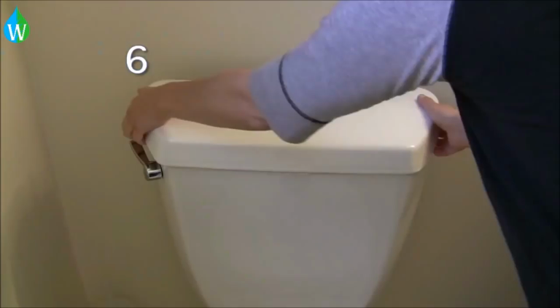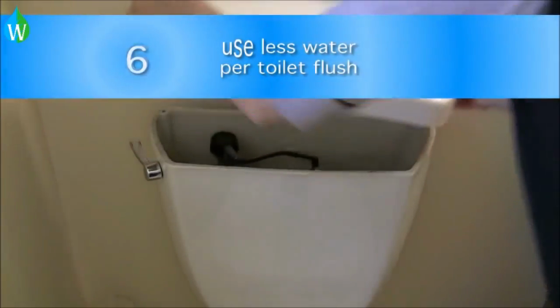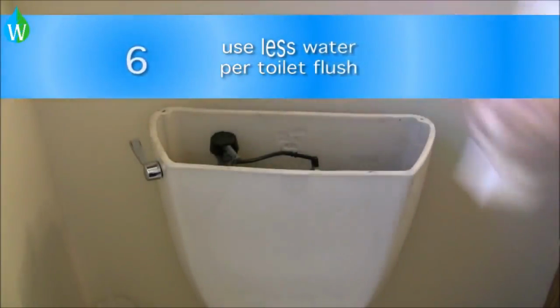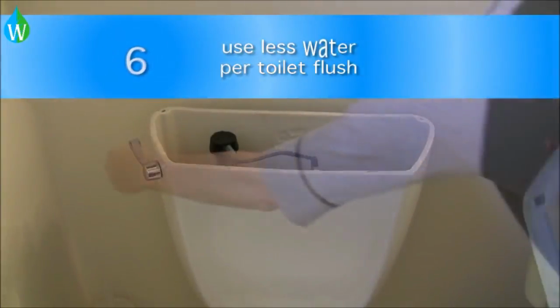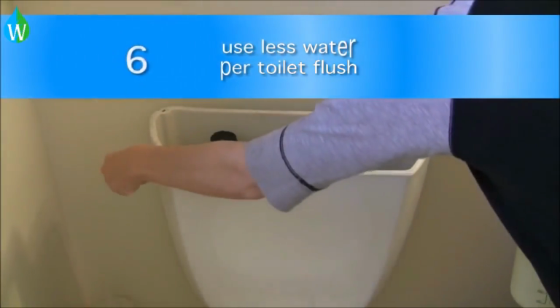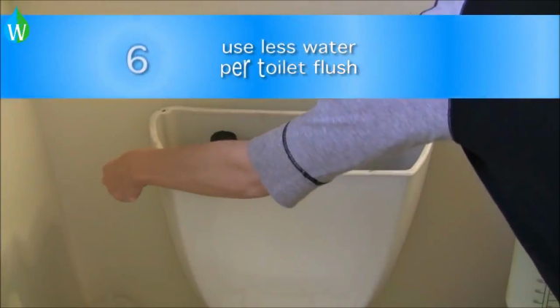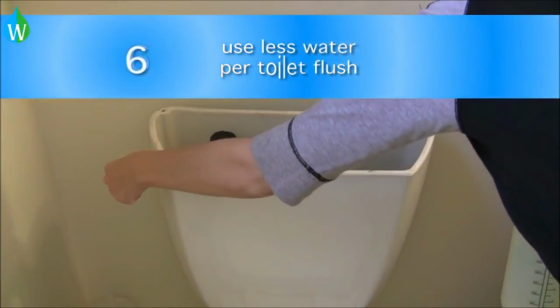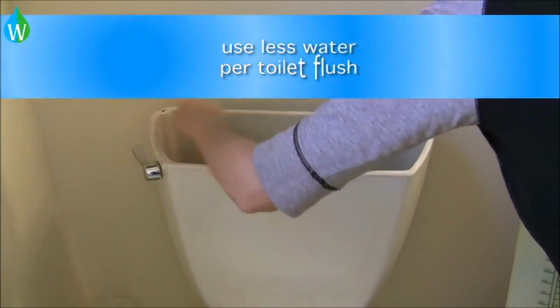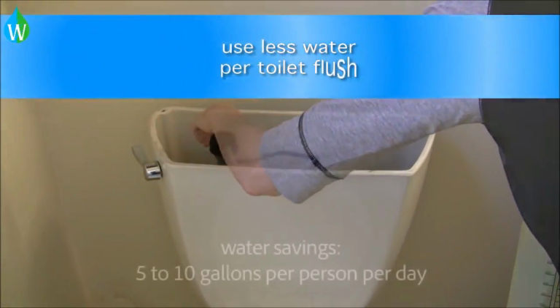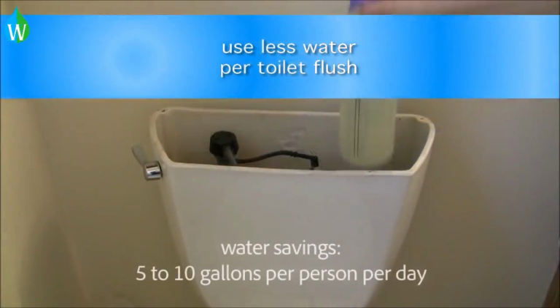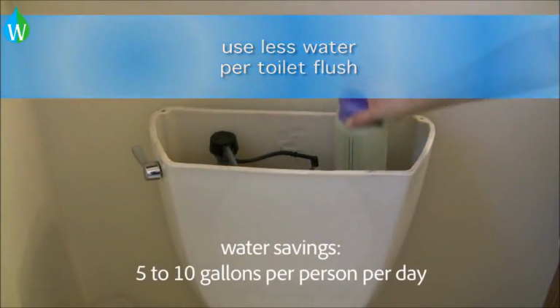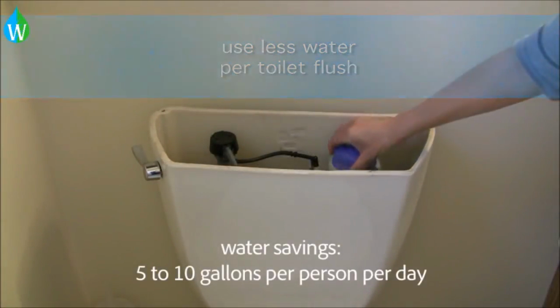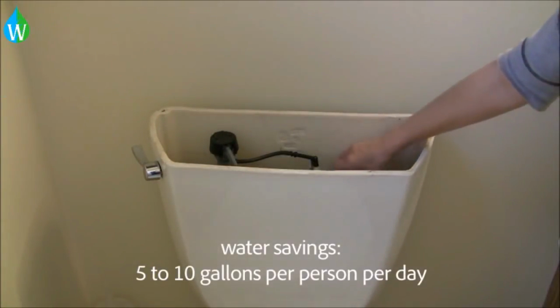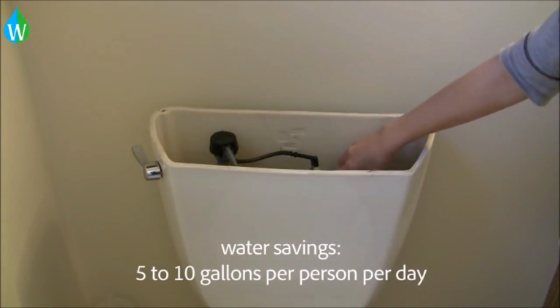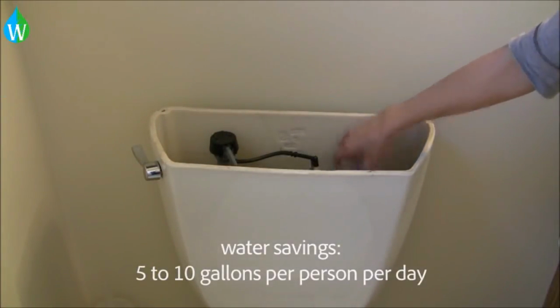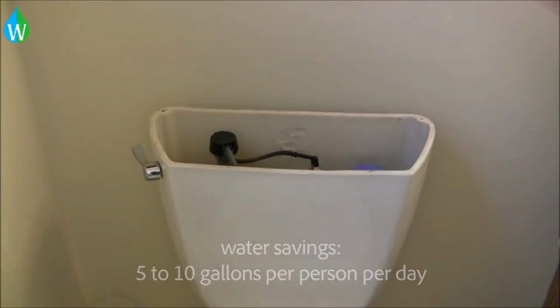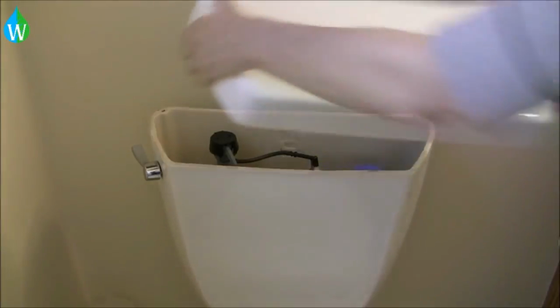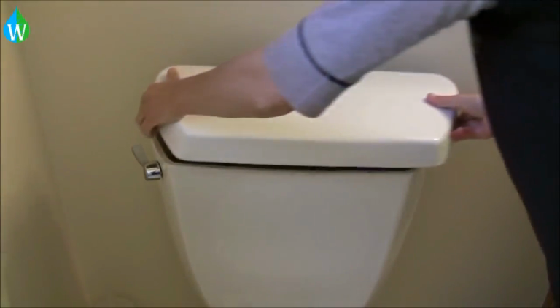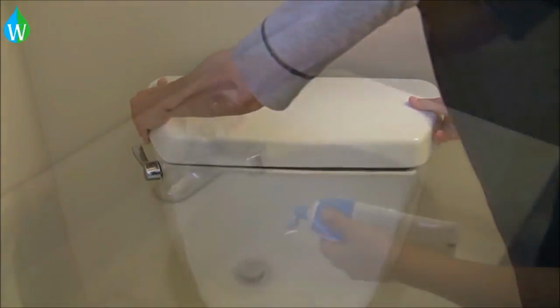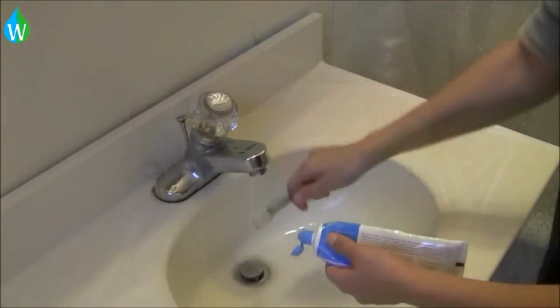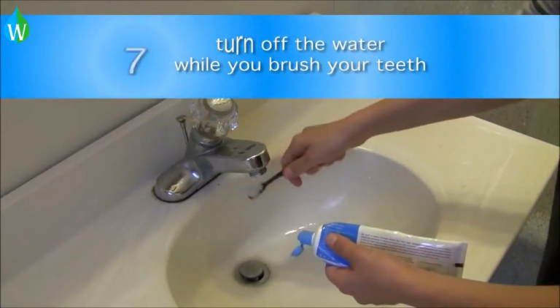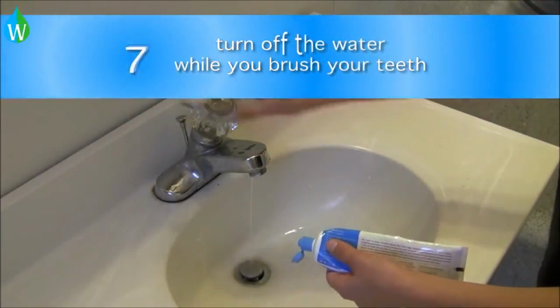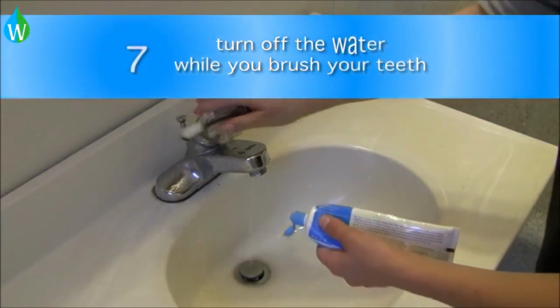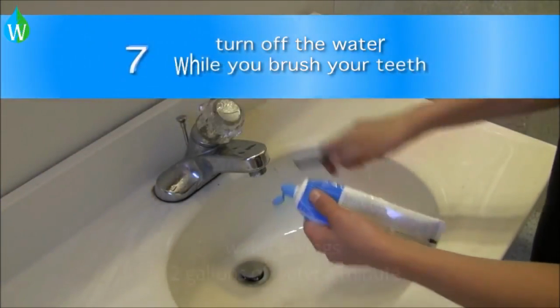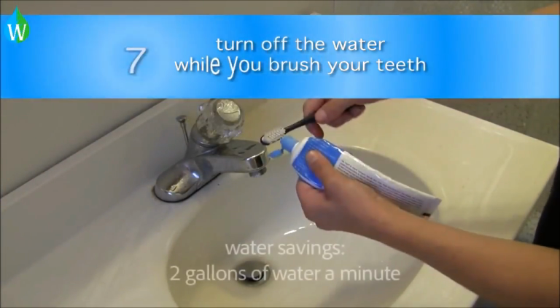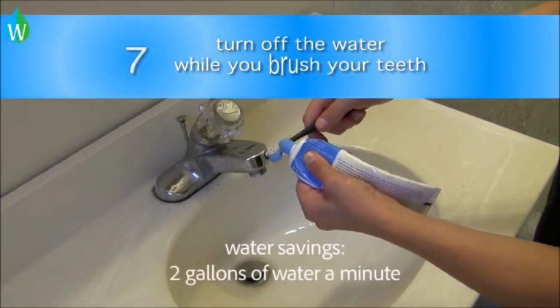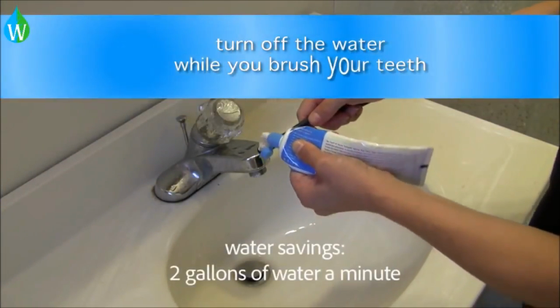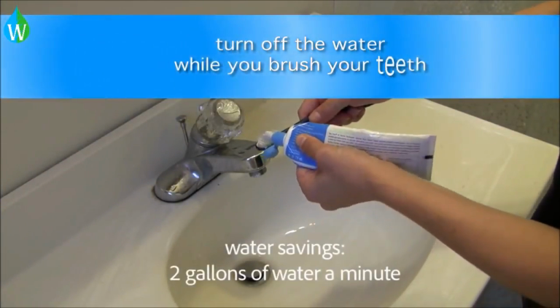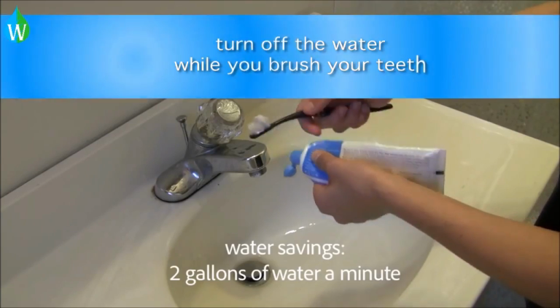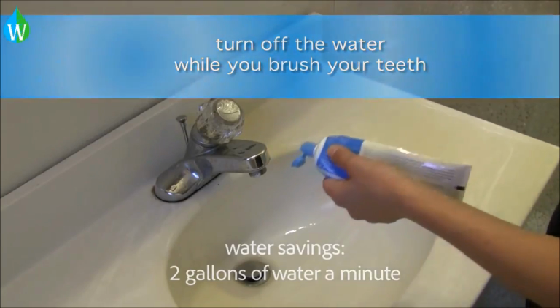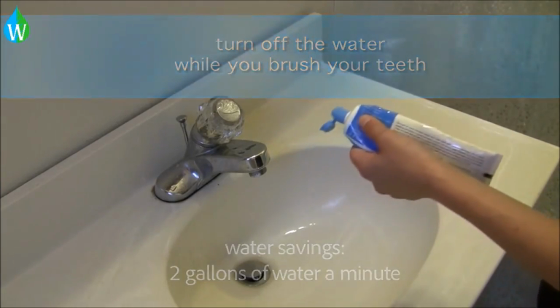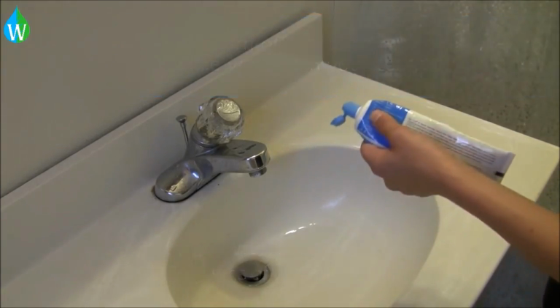Adding a glass or plastic container to your toilet tank can save you 5-10 gallons of water per person per day. Turning the water off while you brush your teeth saves over 2 gallons of water a minute.